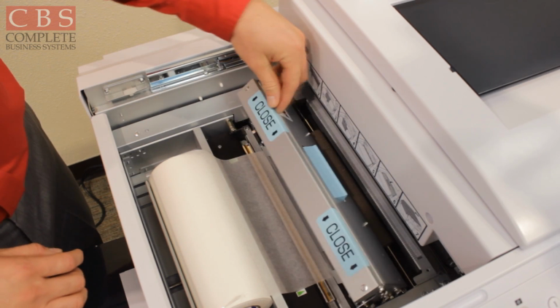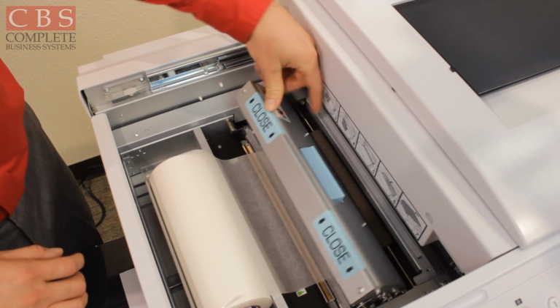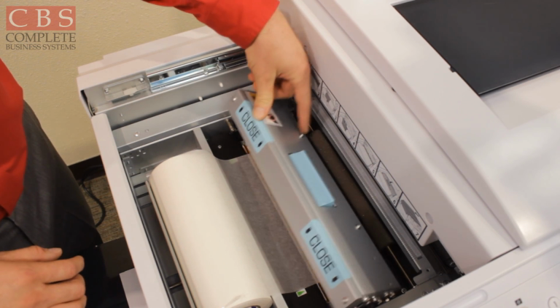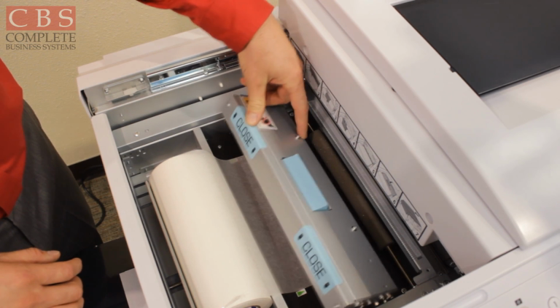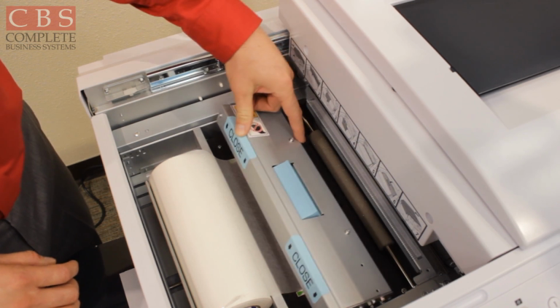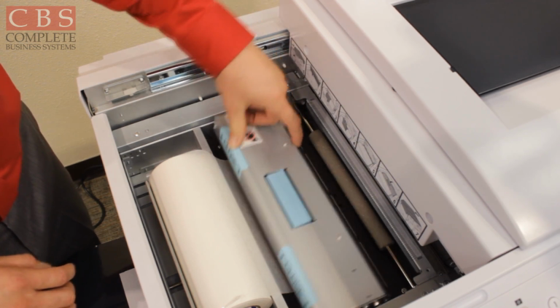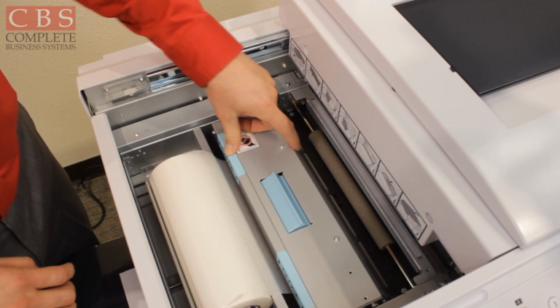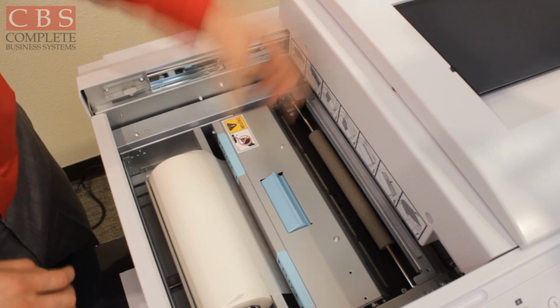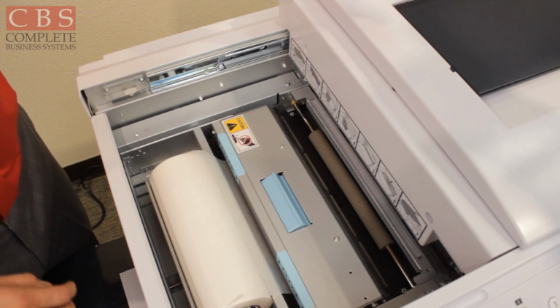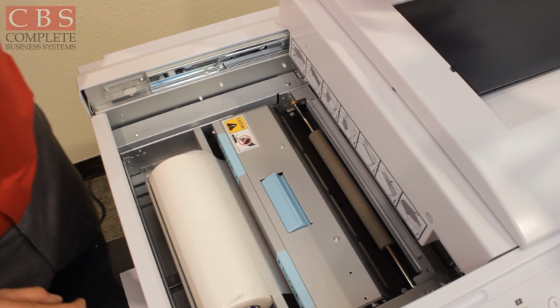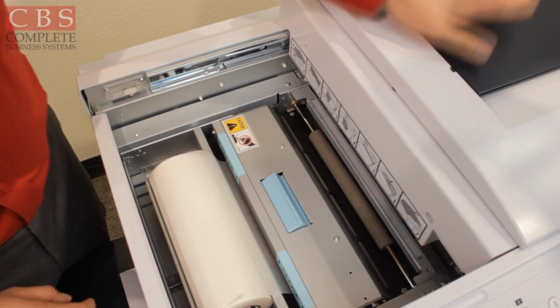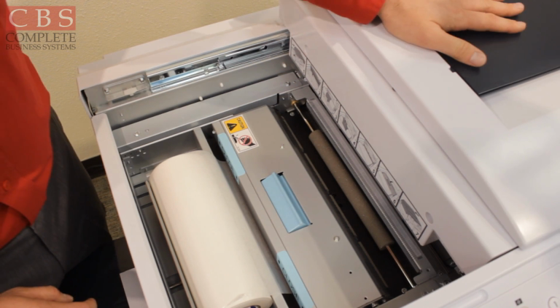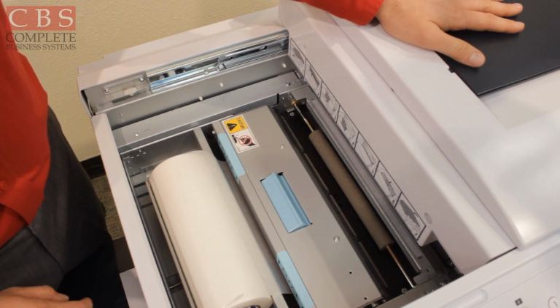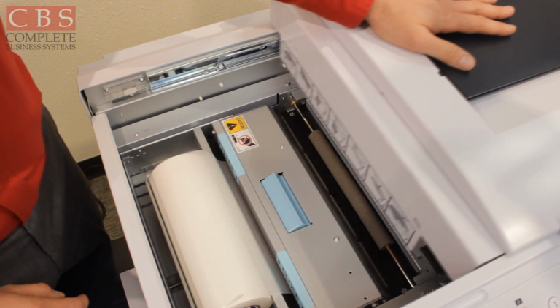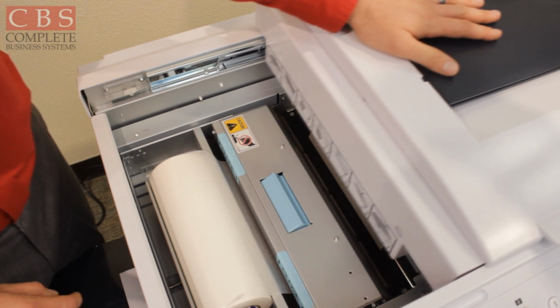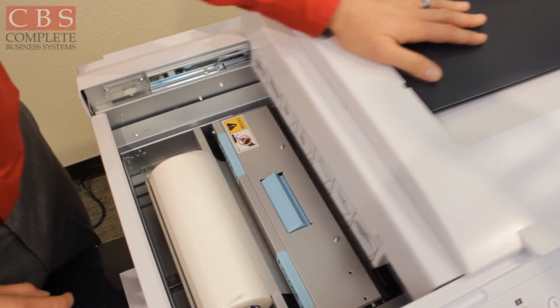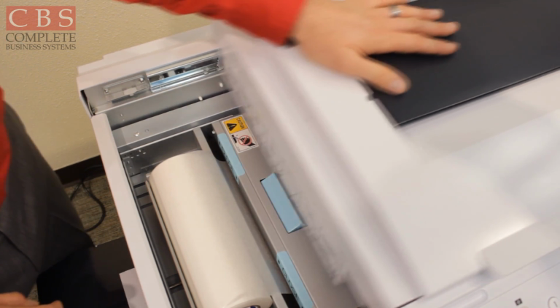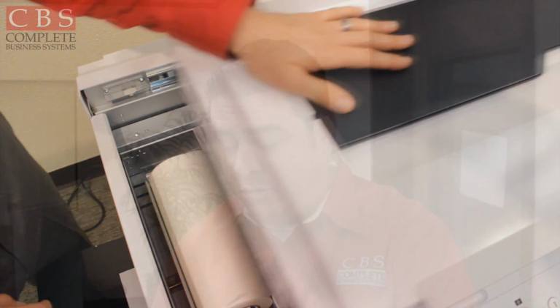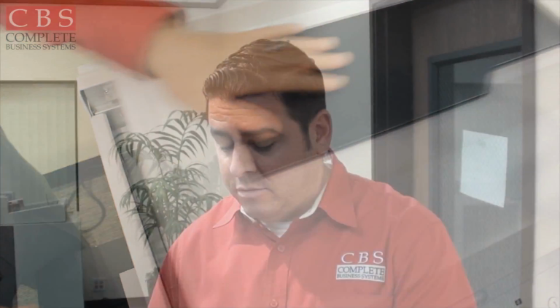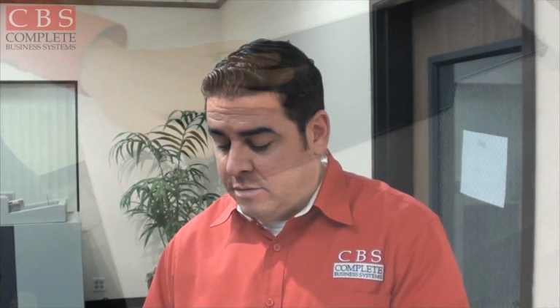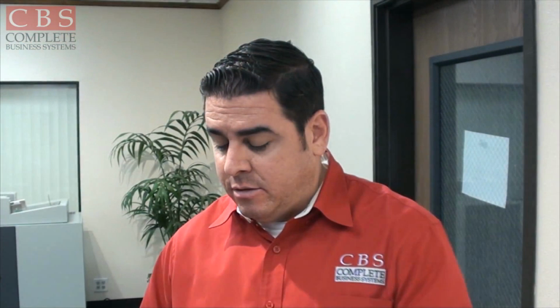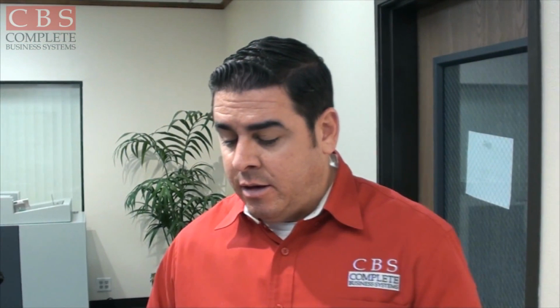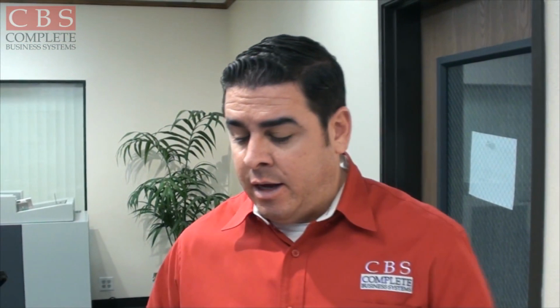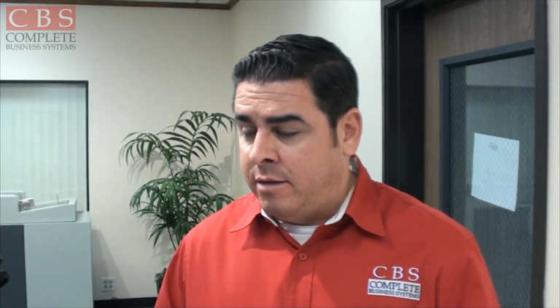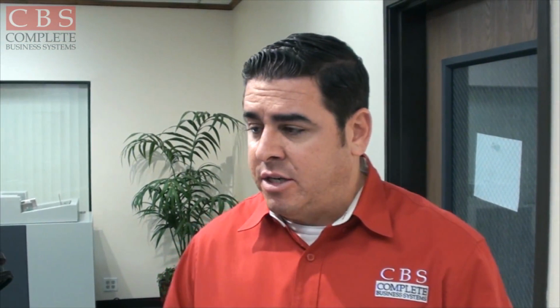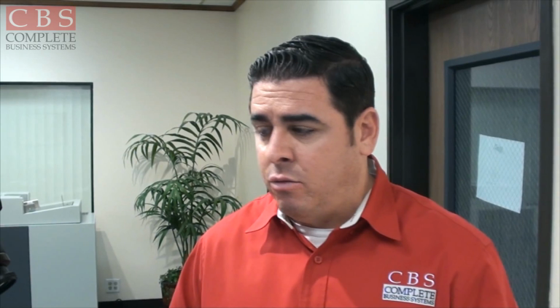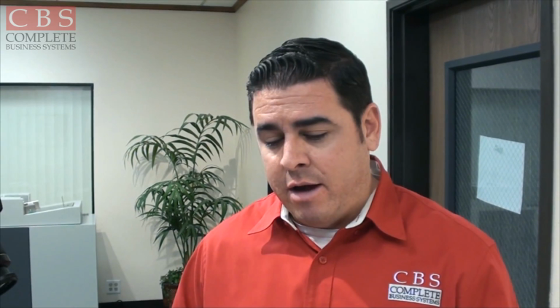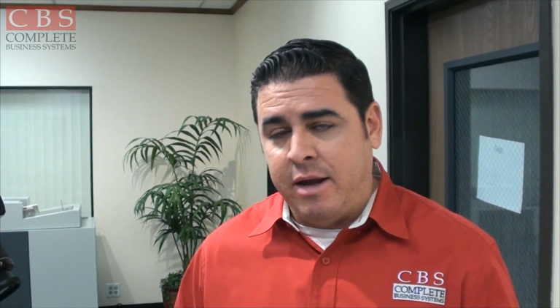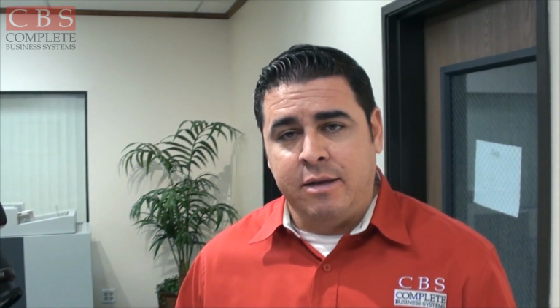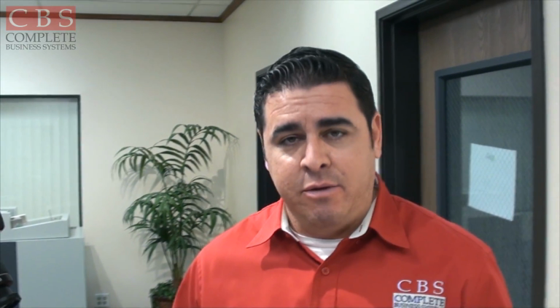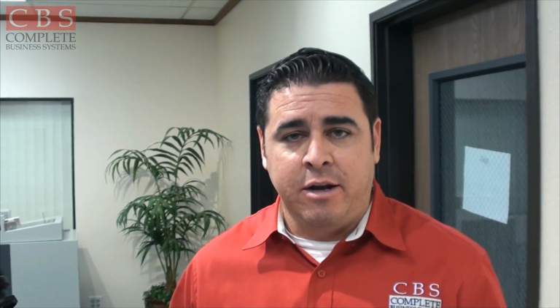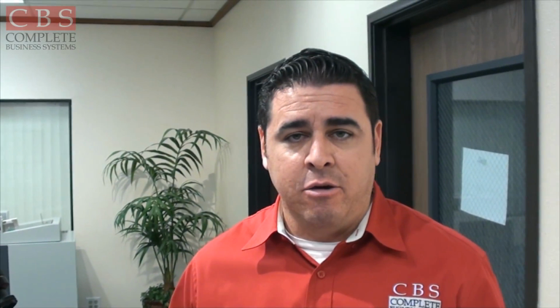Go ahead and close the top cover, and then you can pull the scanner top towards you. The machine will automatically be ready to go.